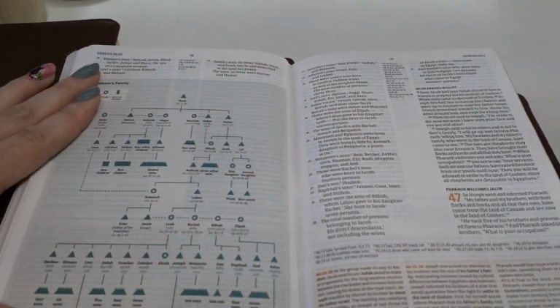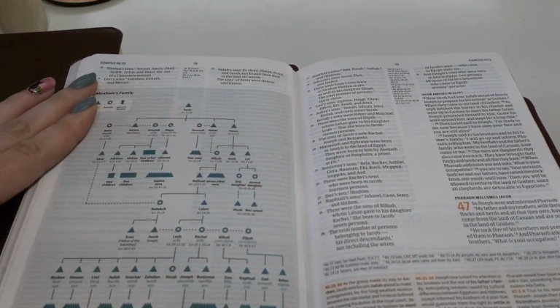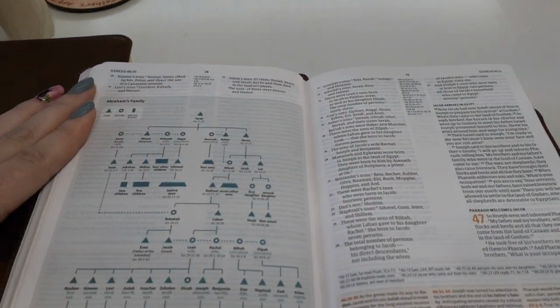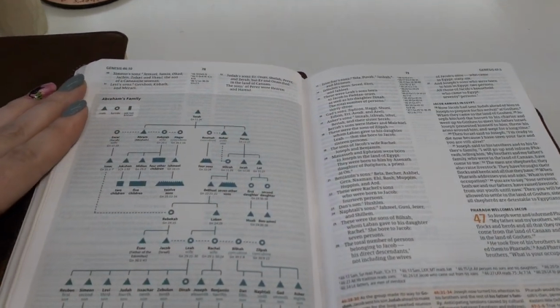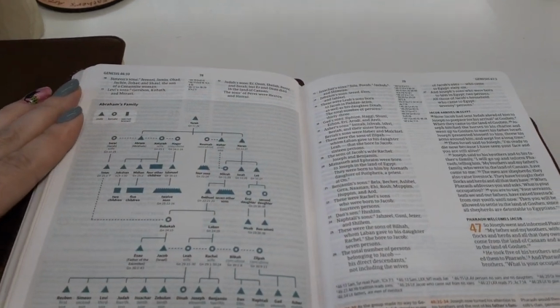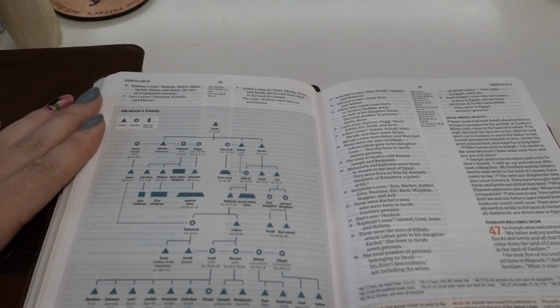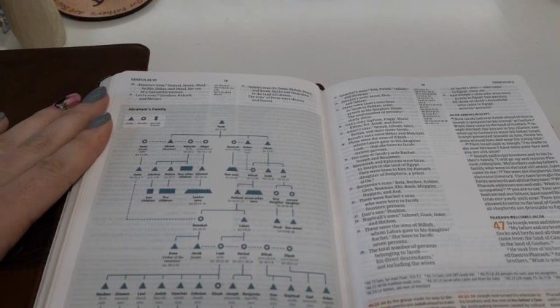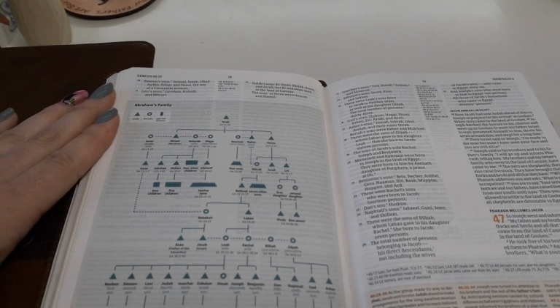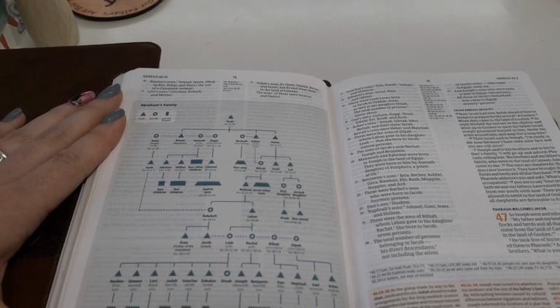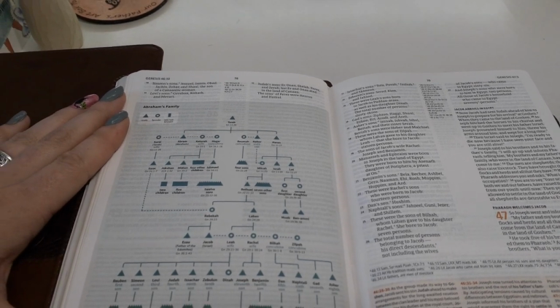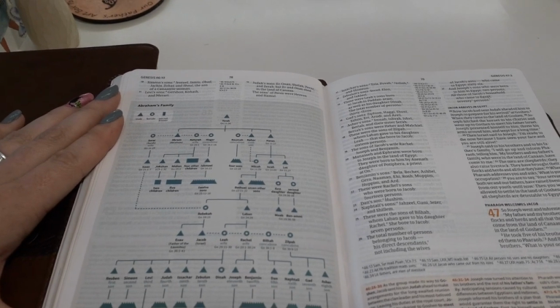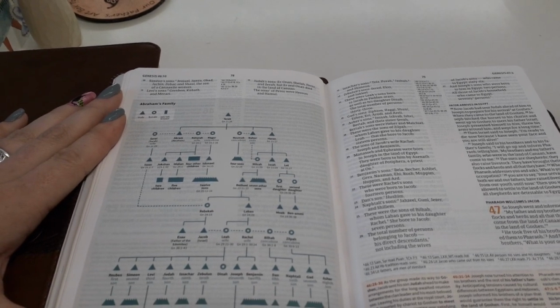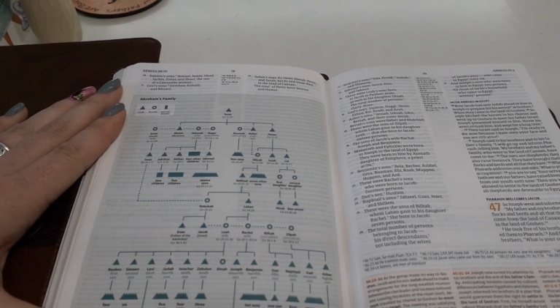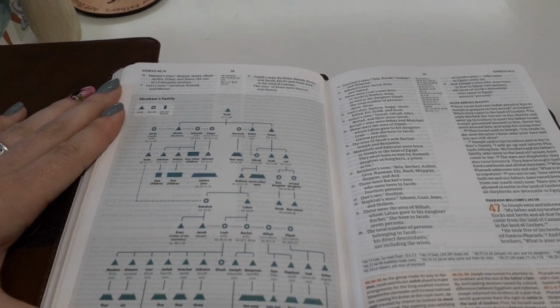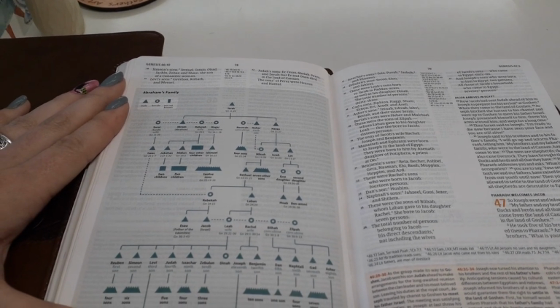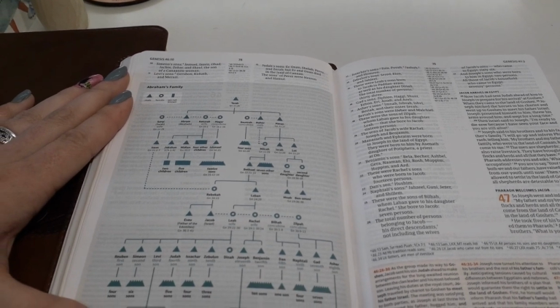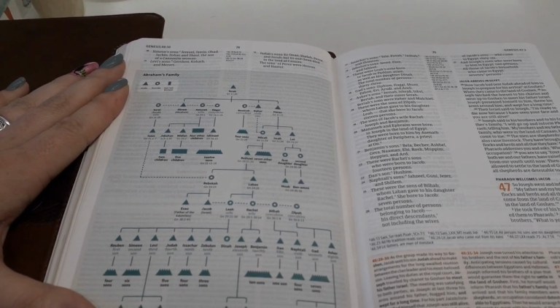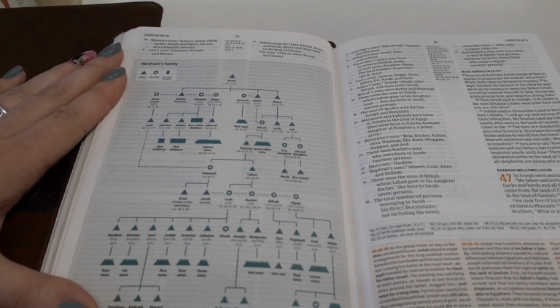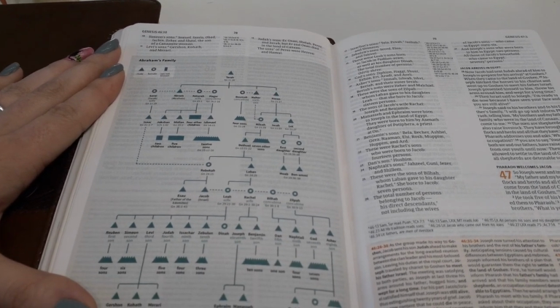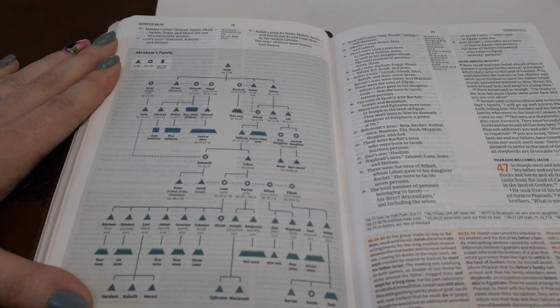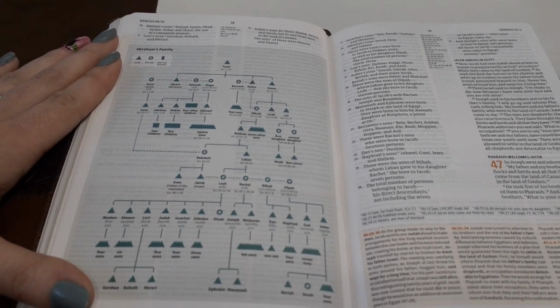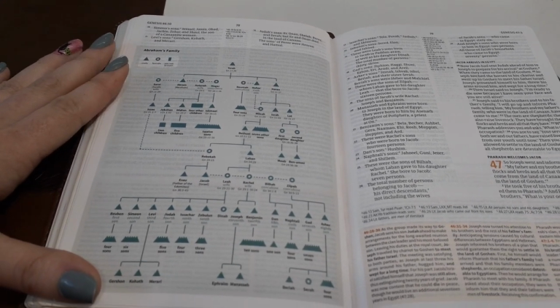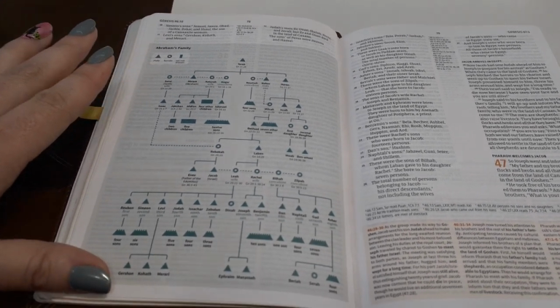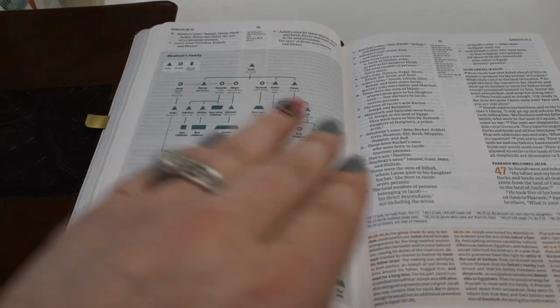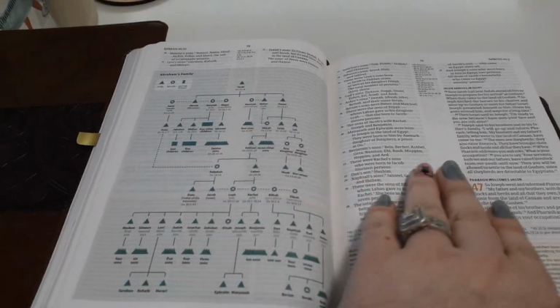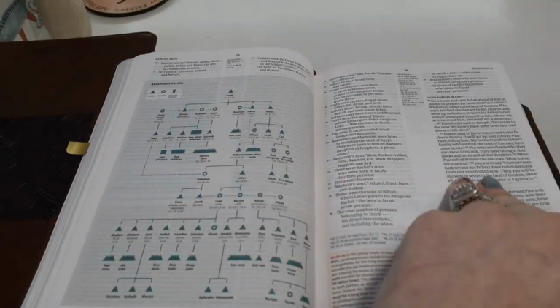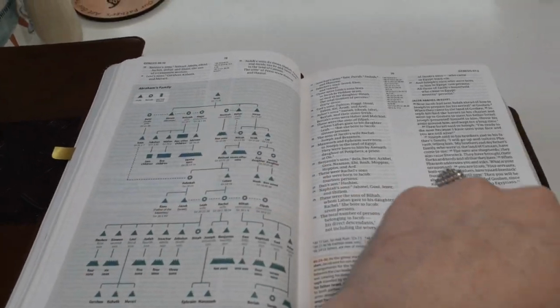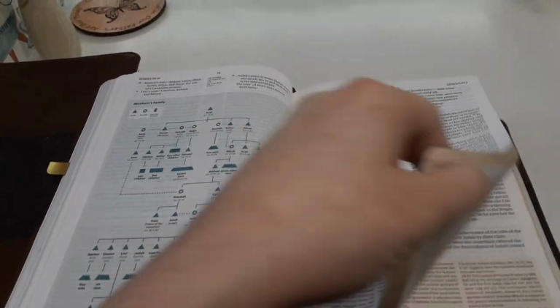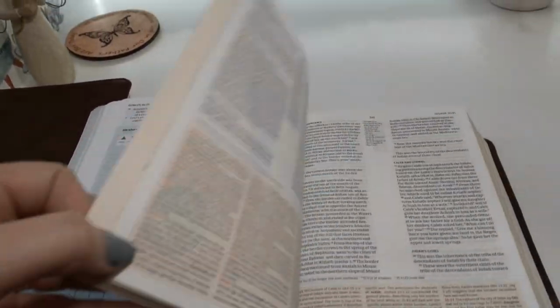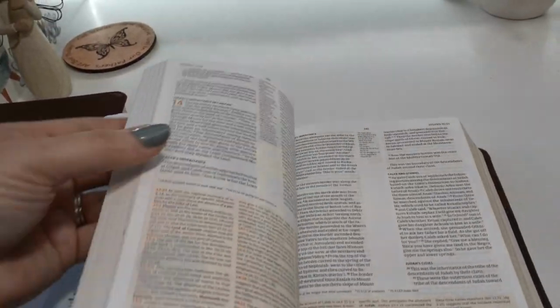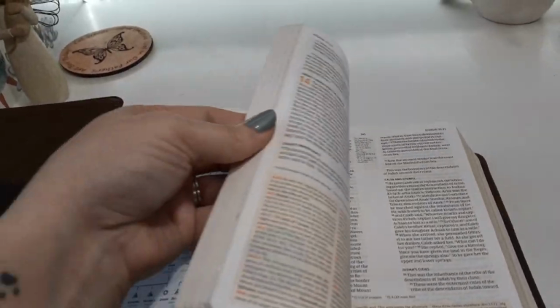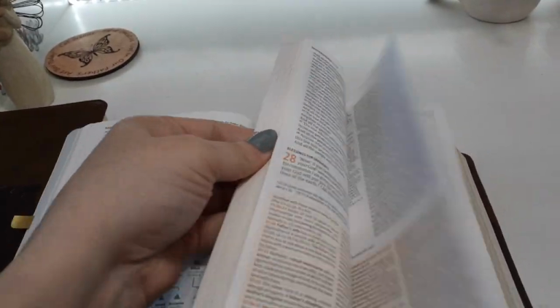You also get charts — for example, this is Abraham's full family tree.